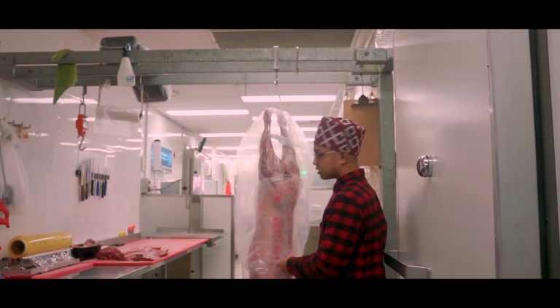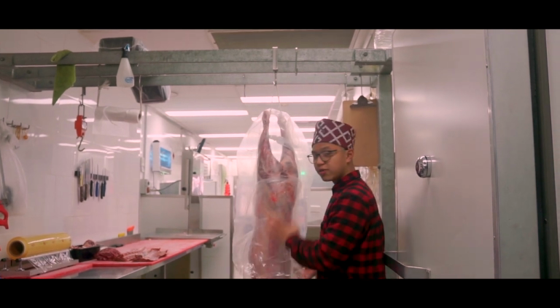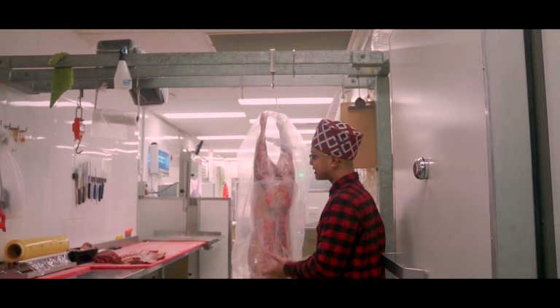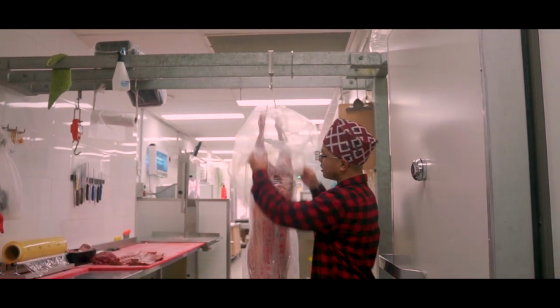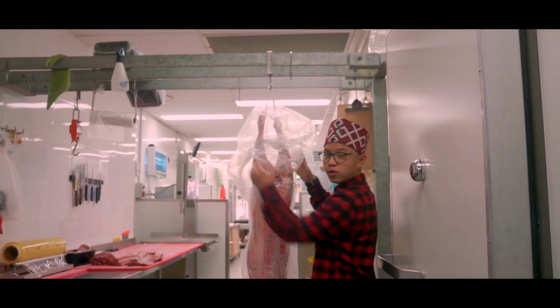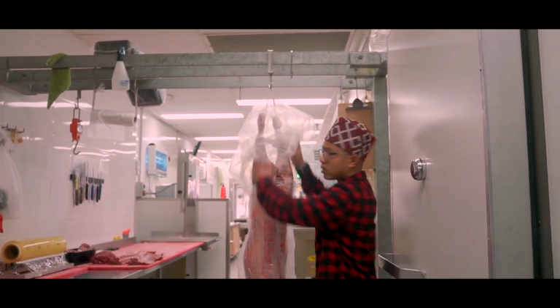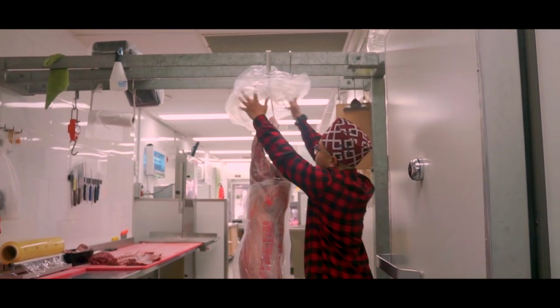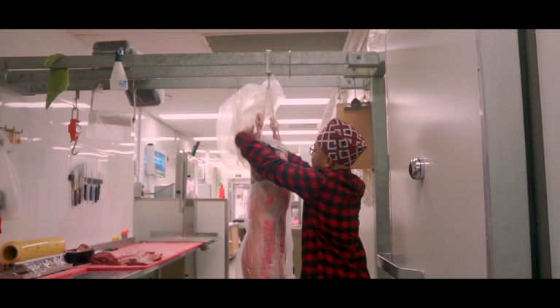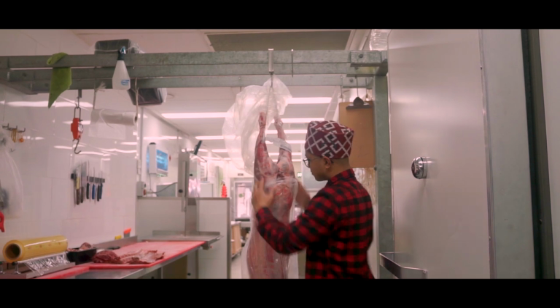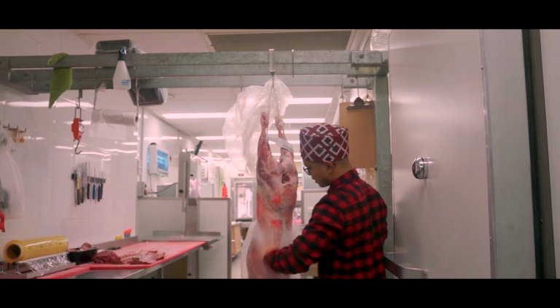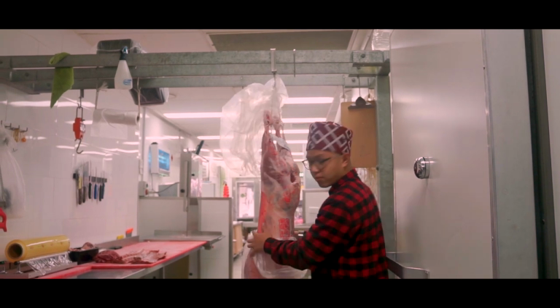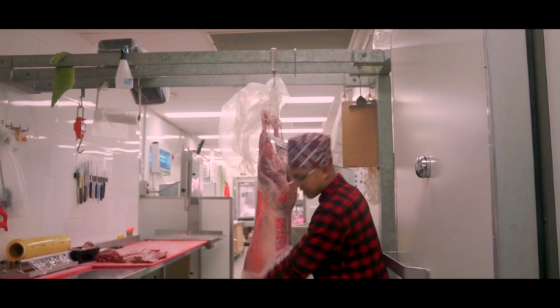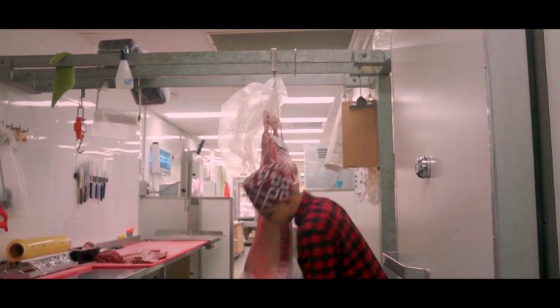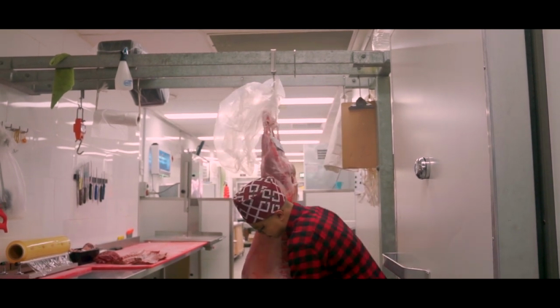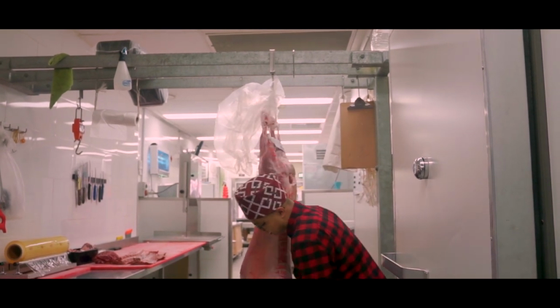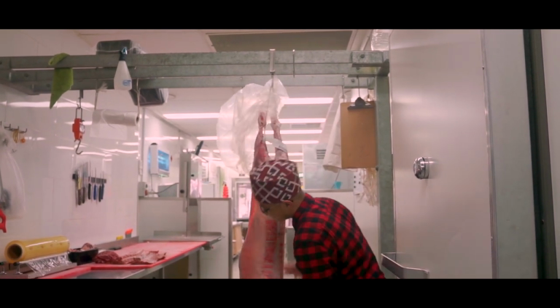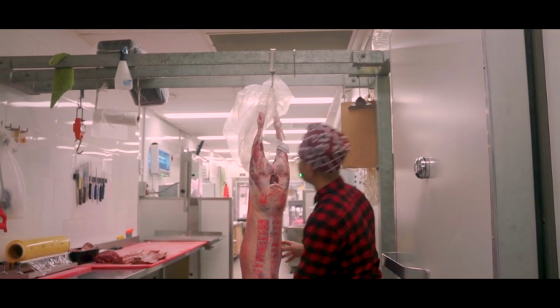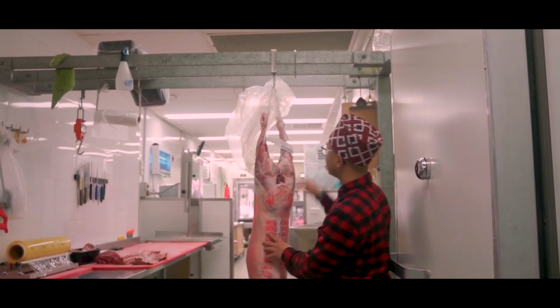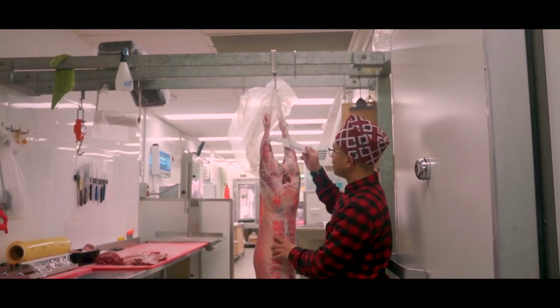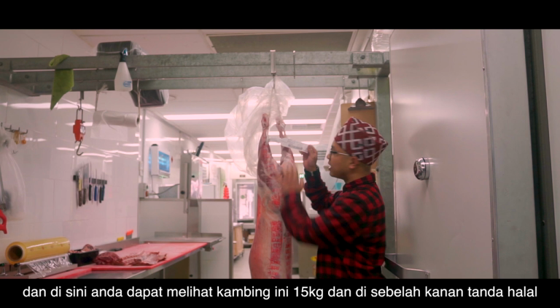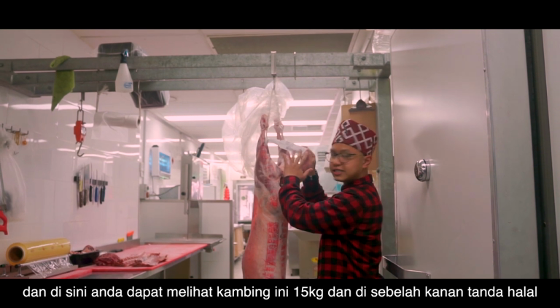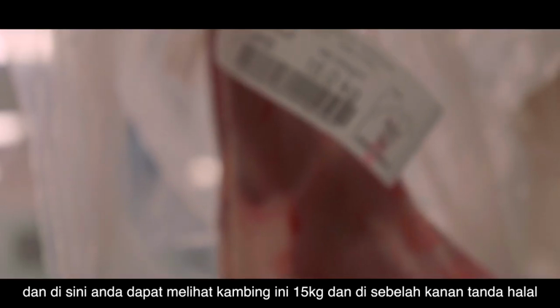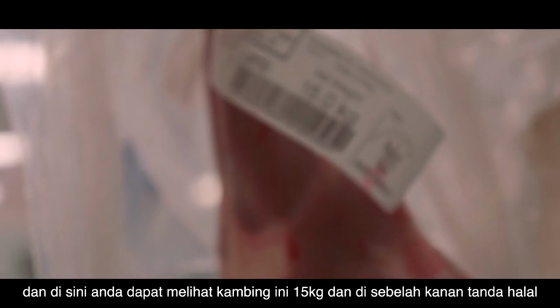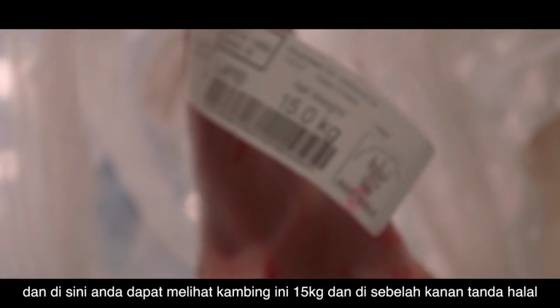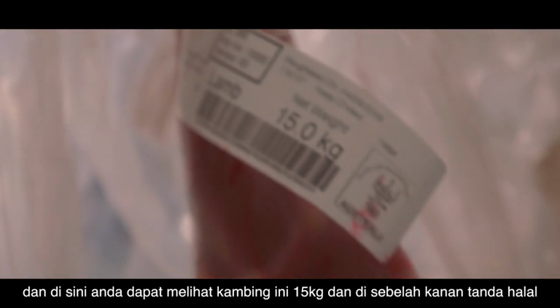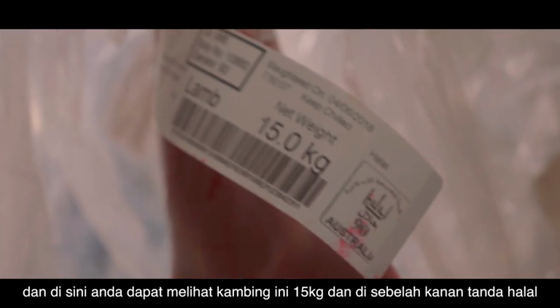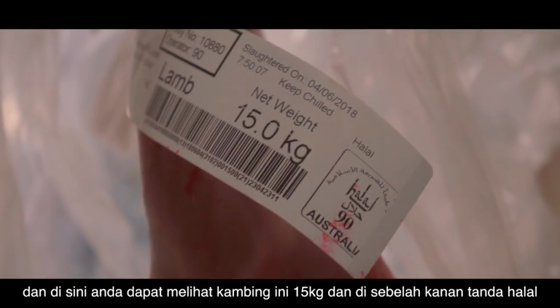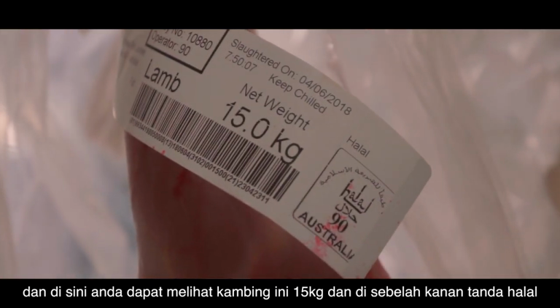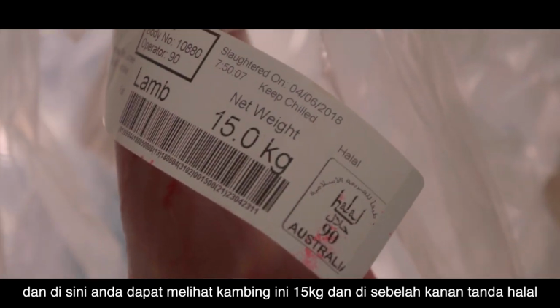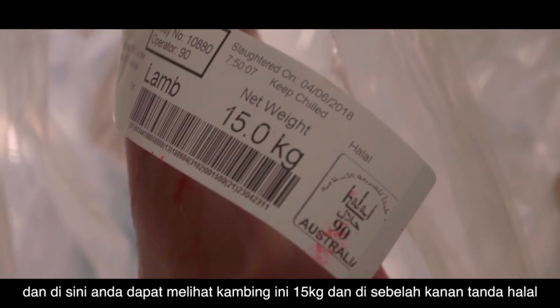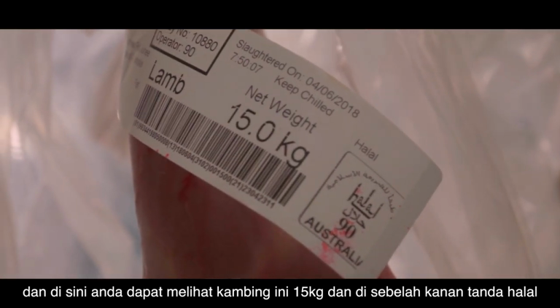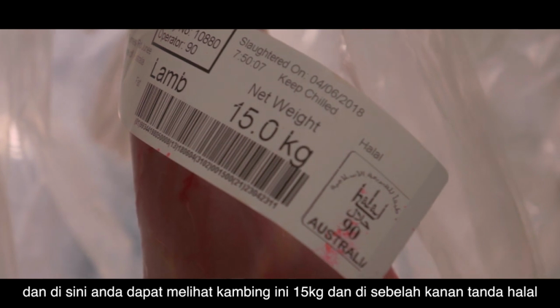To remove the plastic, we lift the top one up and the bottom one down. Here you can see this lamb weighs 15 kilos, and on the right you have the halal sign.